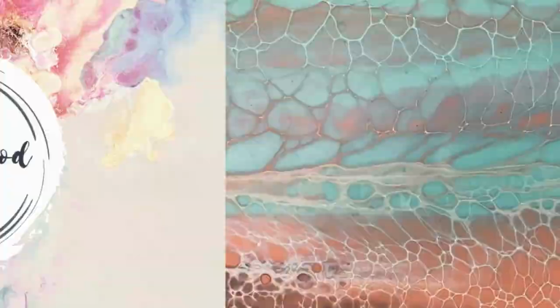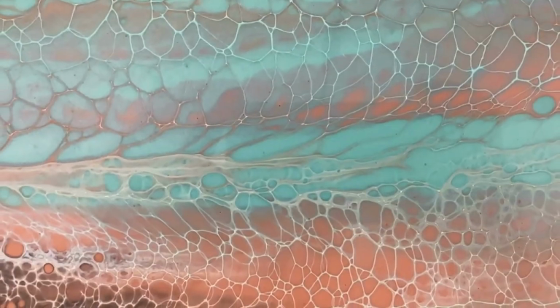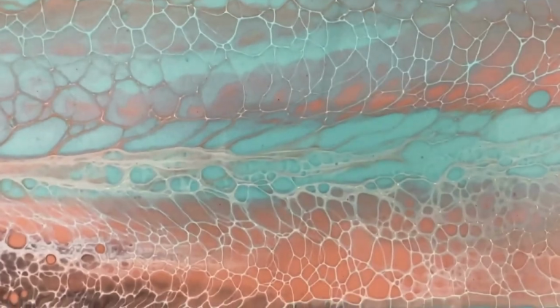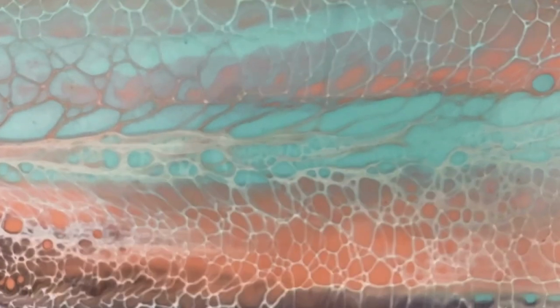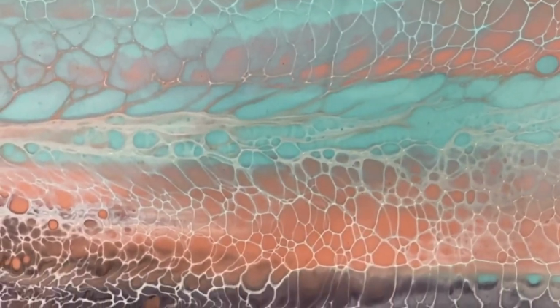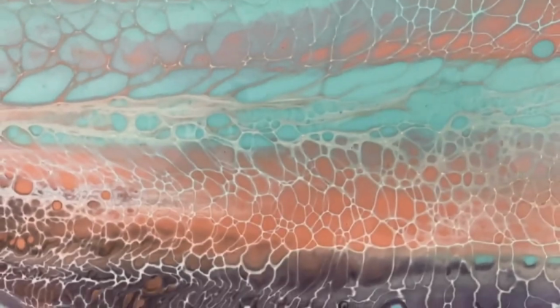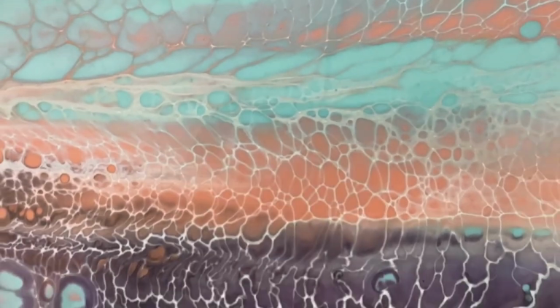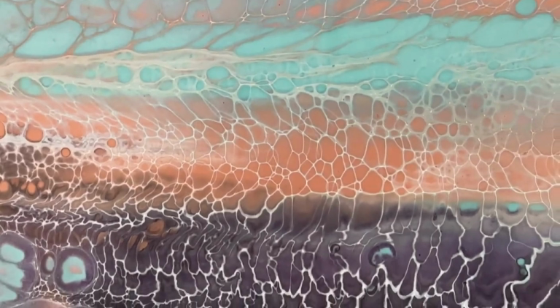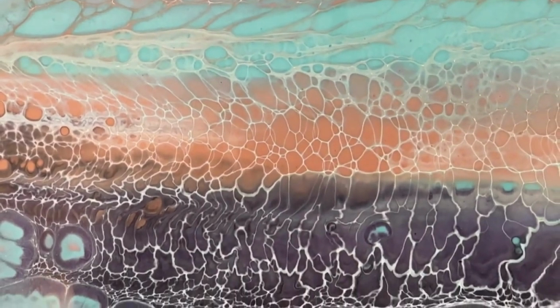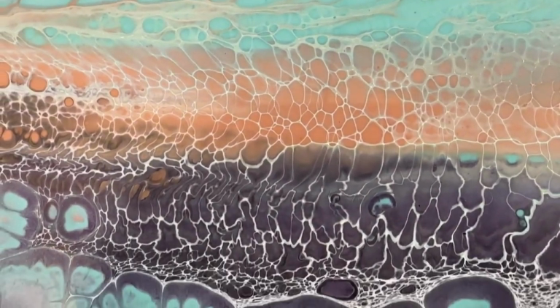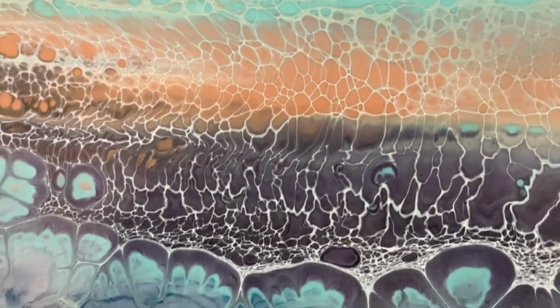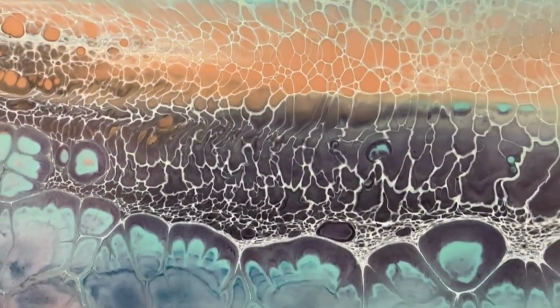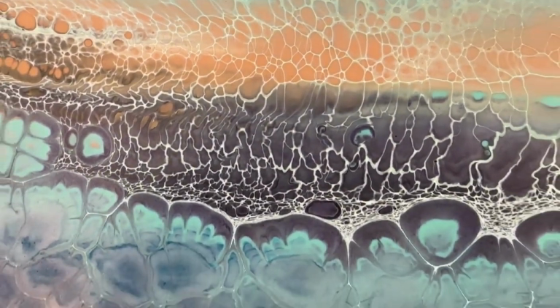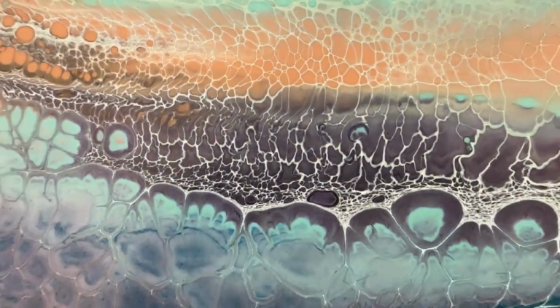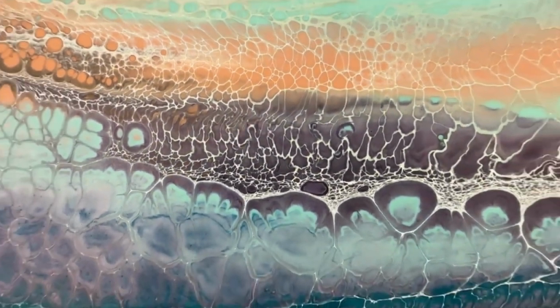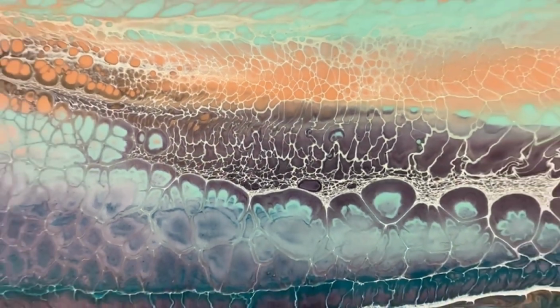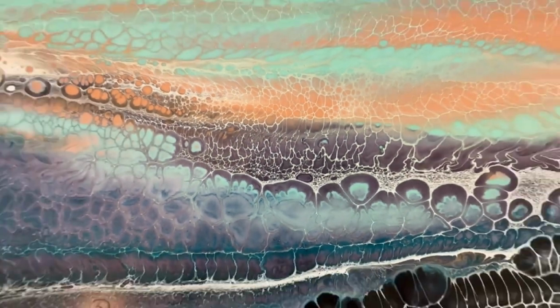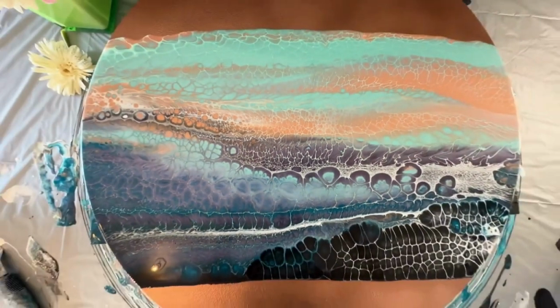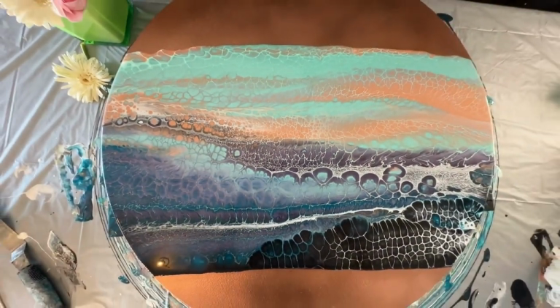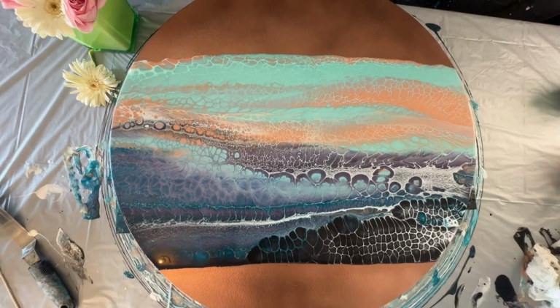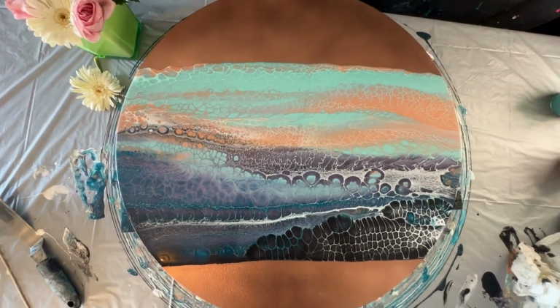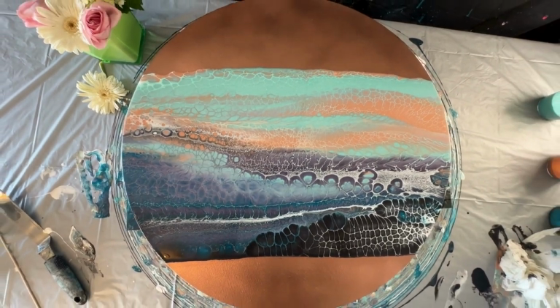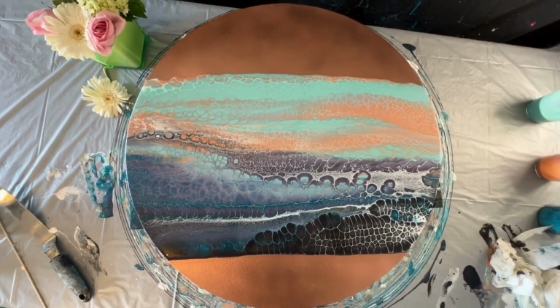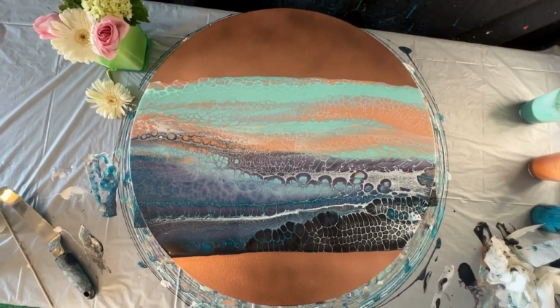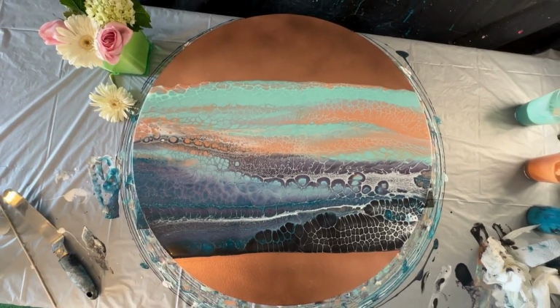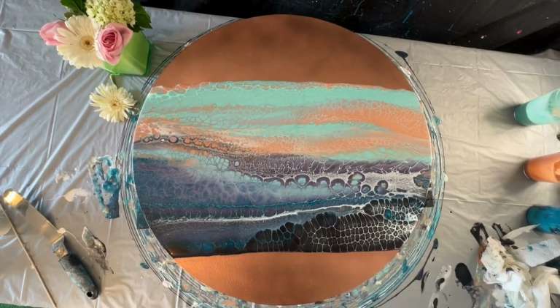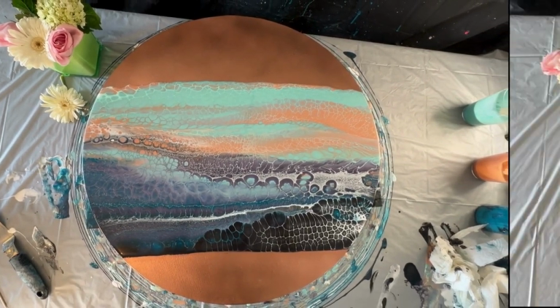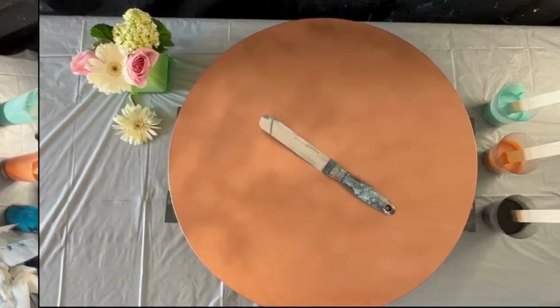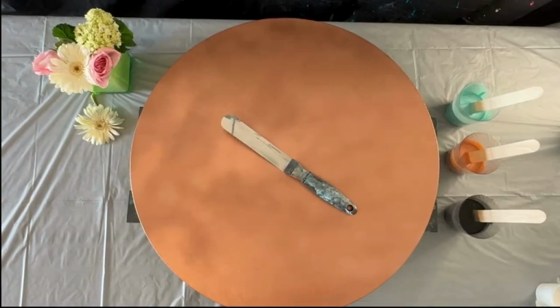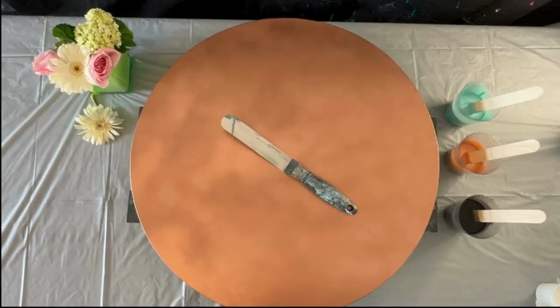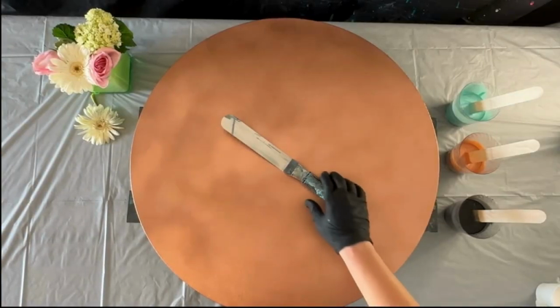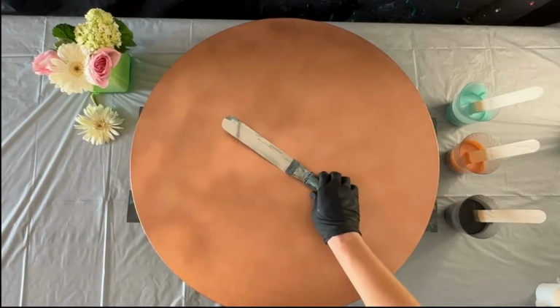Hey guys, it's Jenny with Art for Good. Today I am continuing my experiments with this metallic spray paint as a base for my canvases. Today we are going to use copper with a beautiful spring palette. Let's get started.